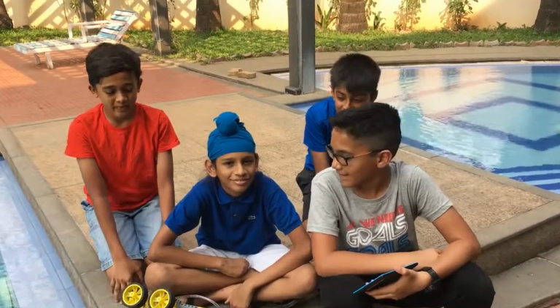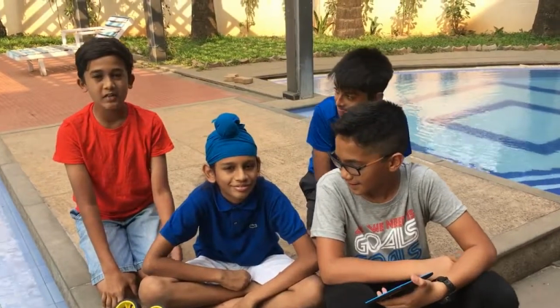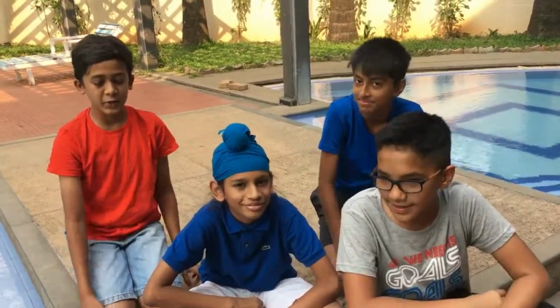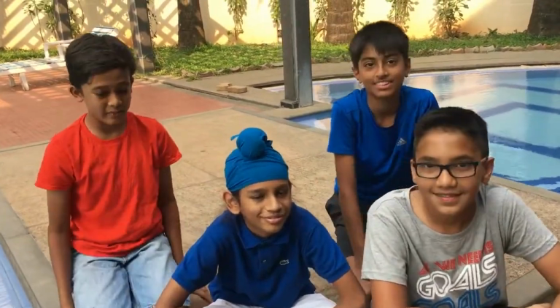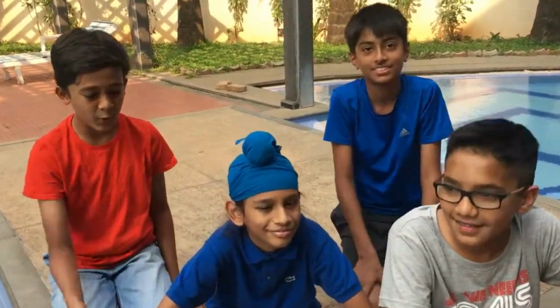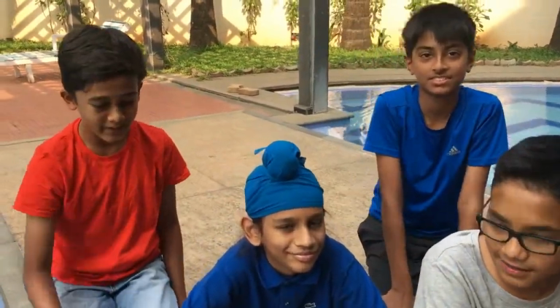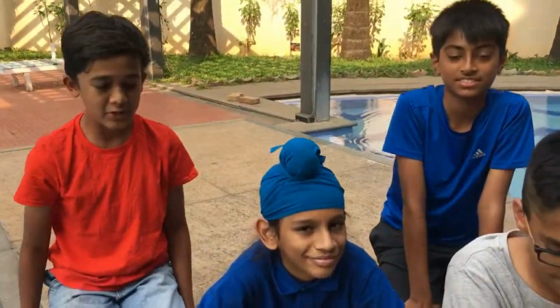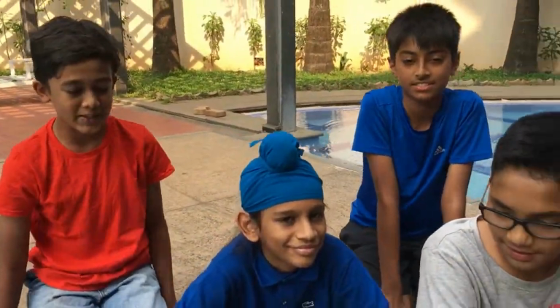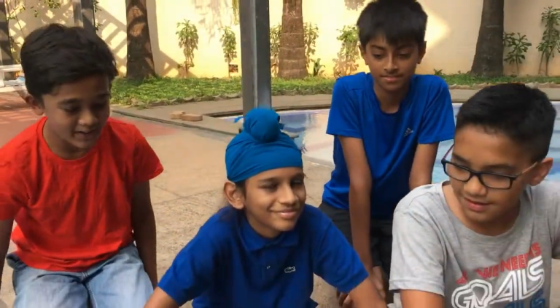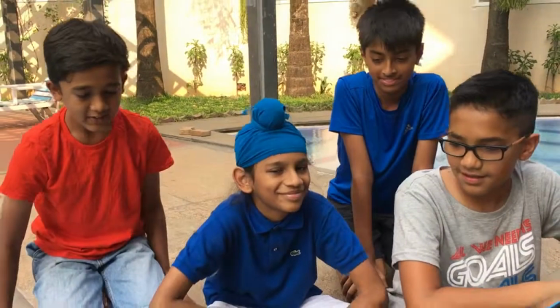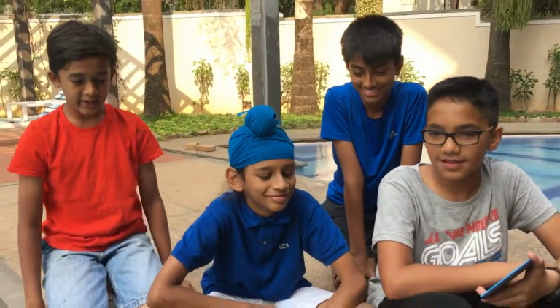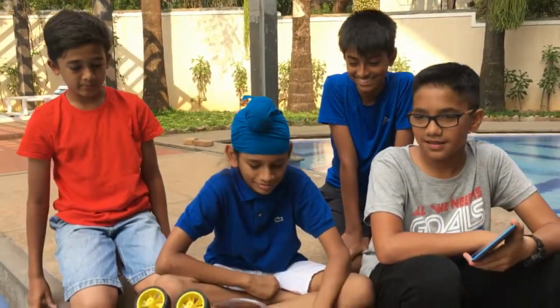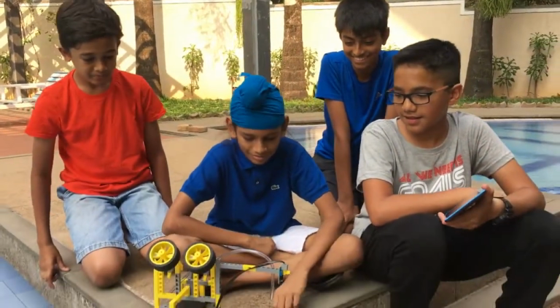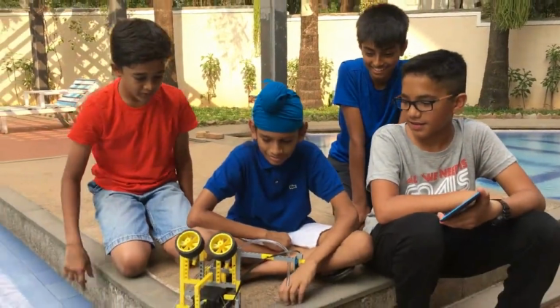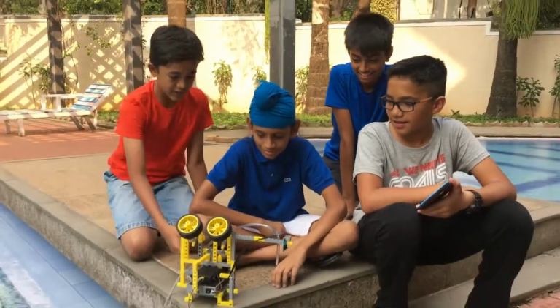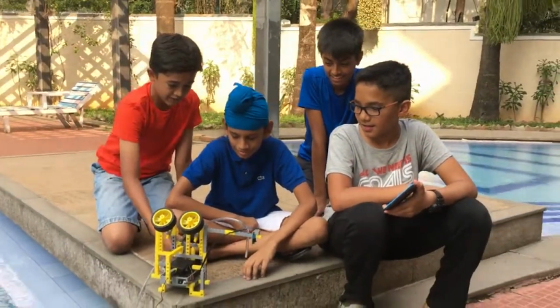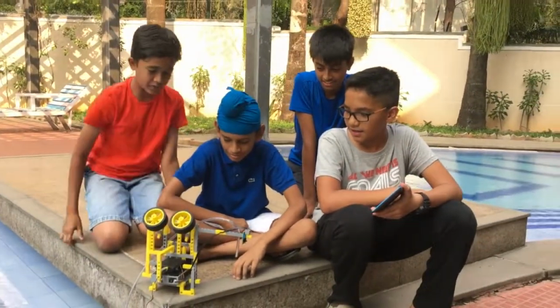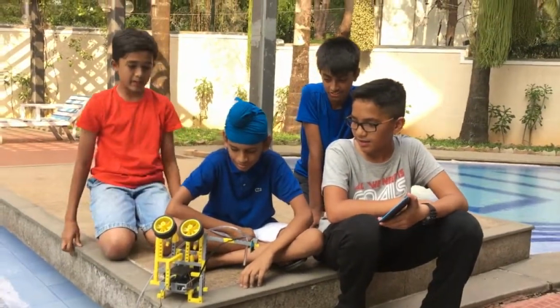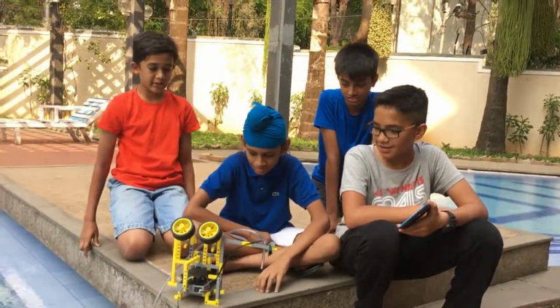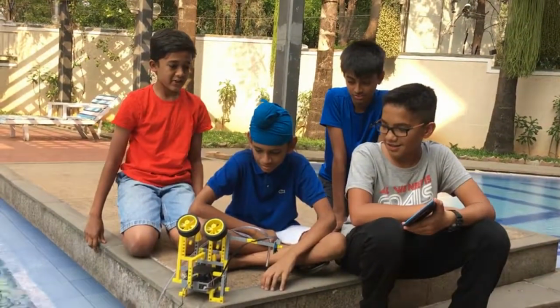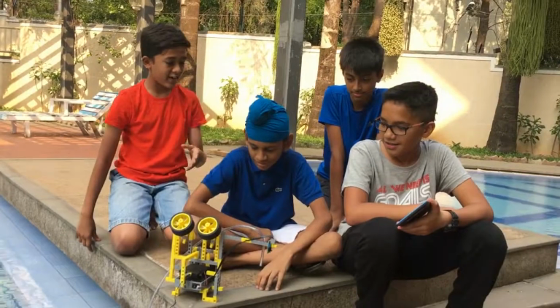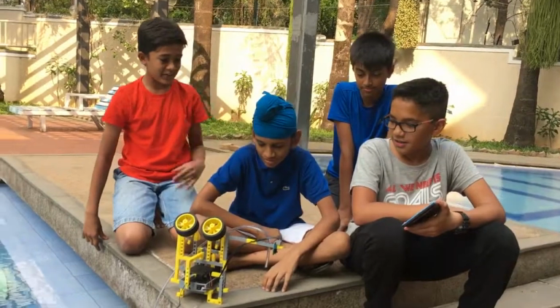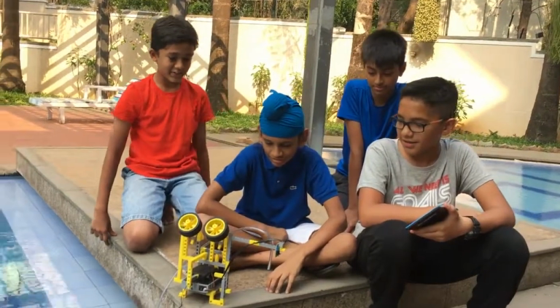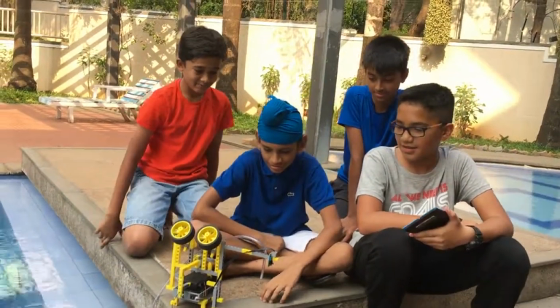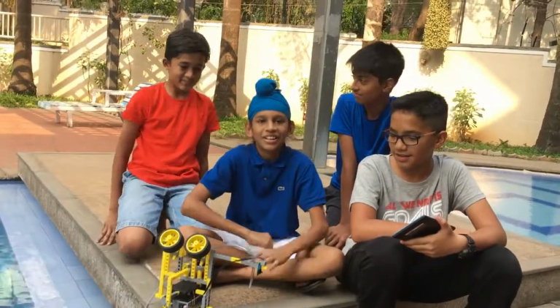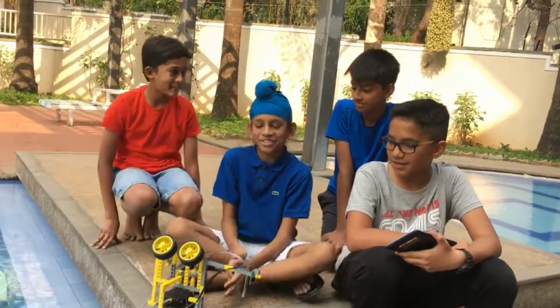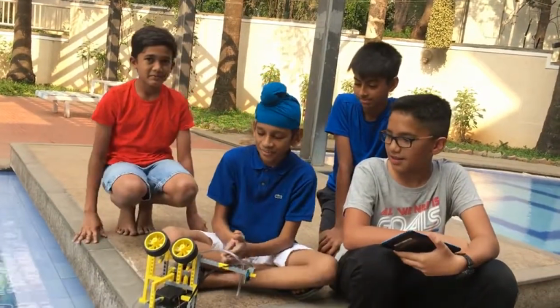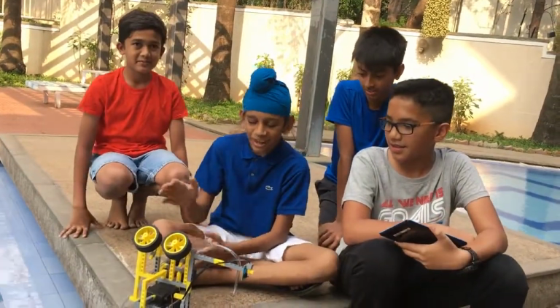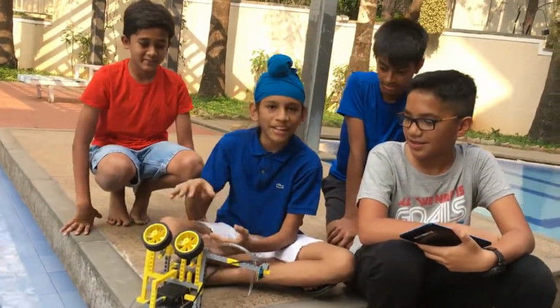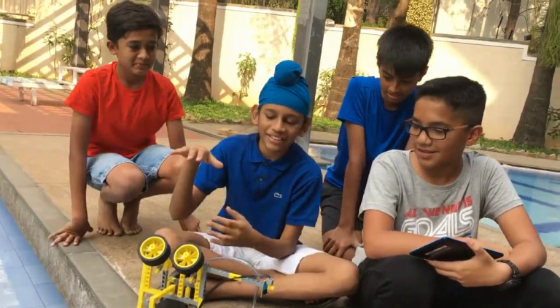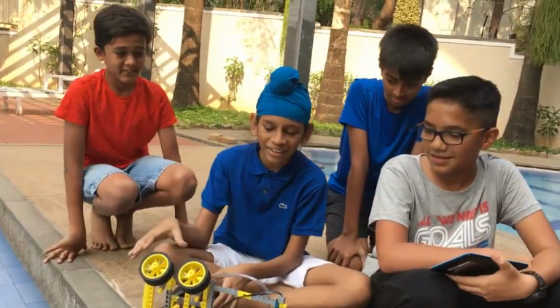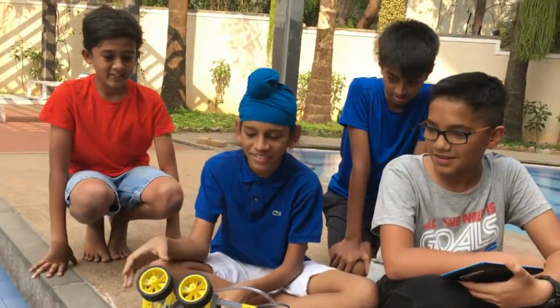Hello everybody, today we have made a homemade tap which is very smart and we have taken a lot of time making this. Angad will explain the rest, so first I'm going to be explaining the hardware of this tap.